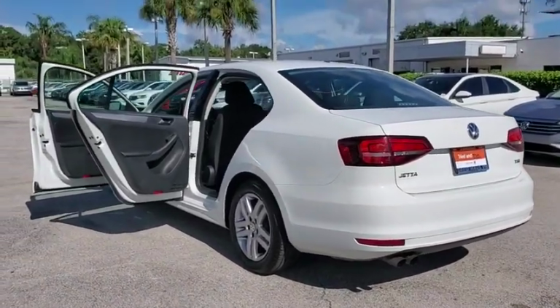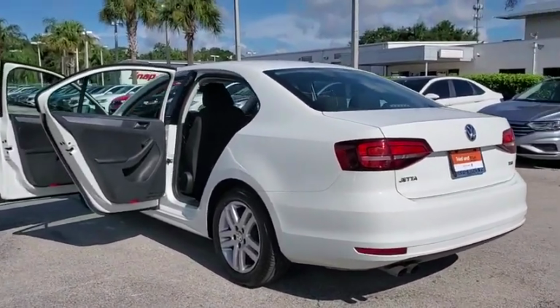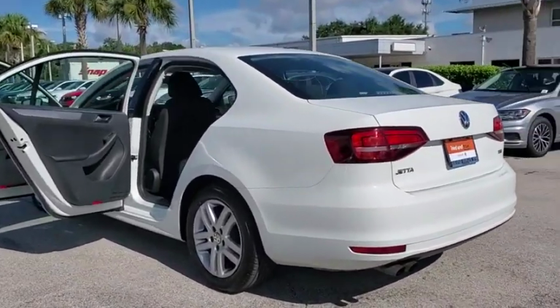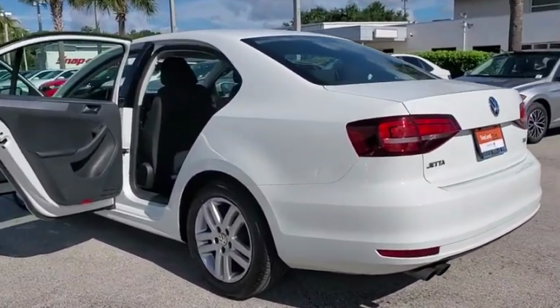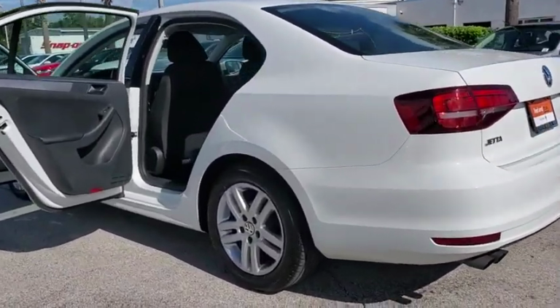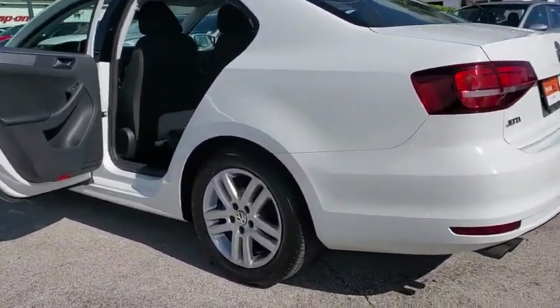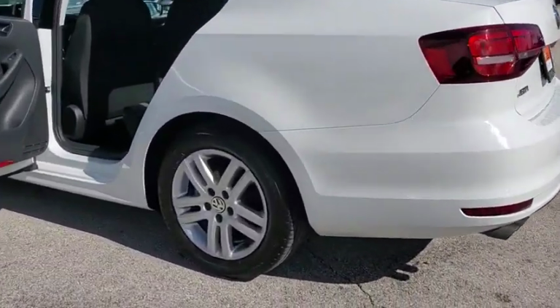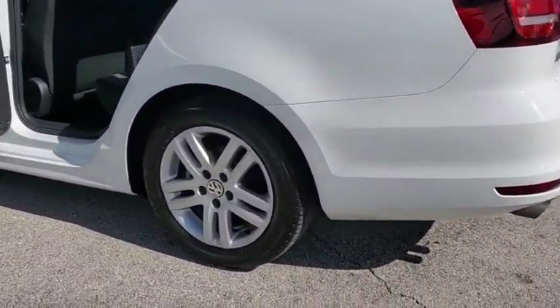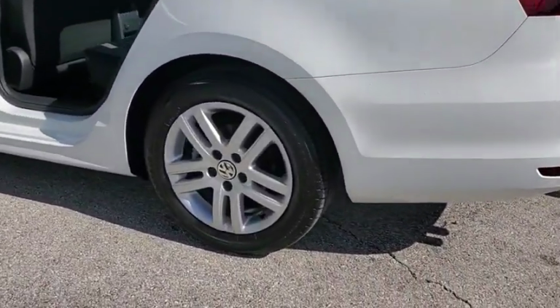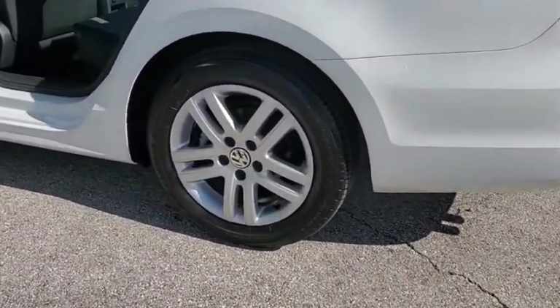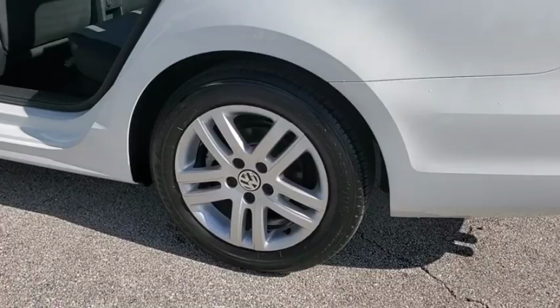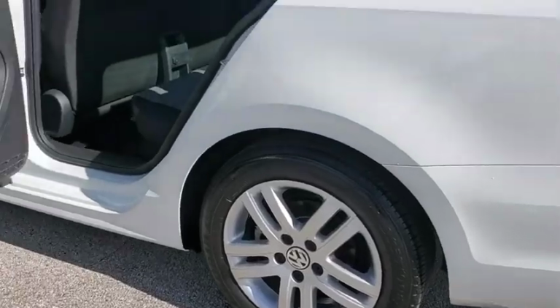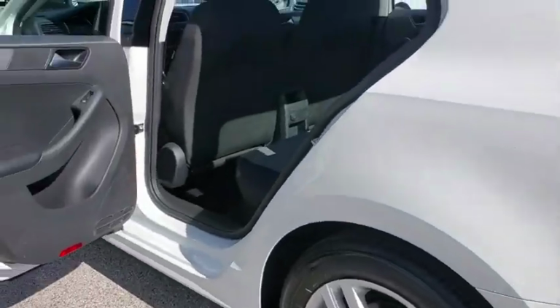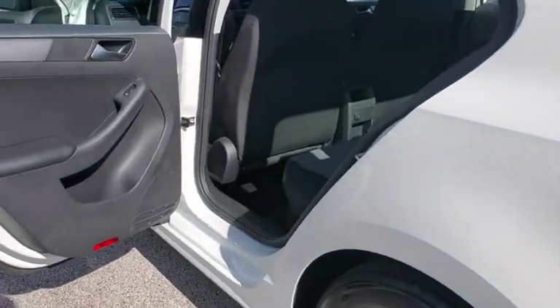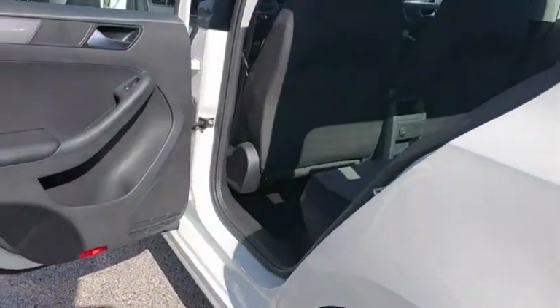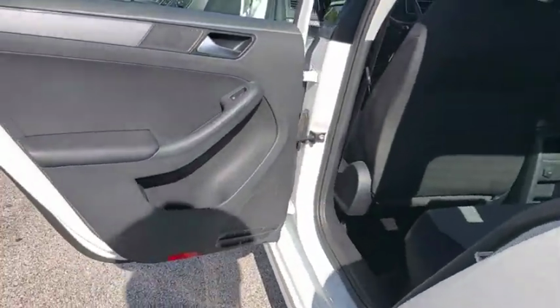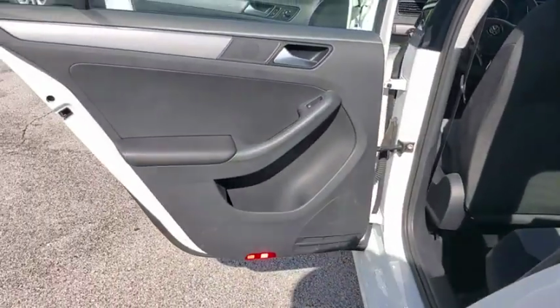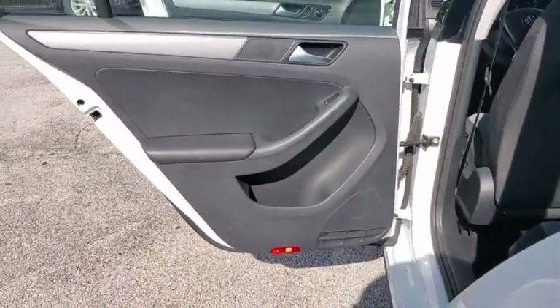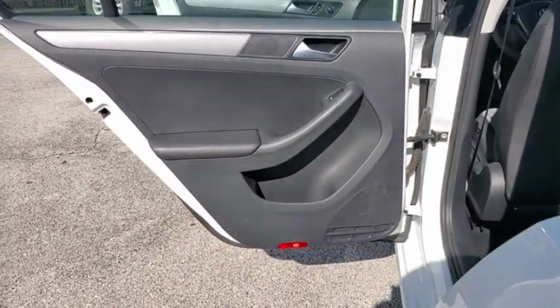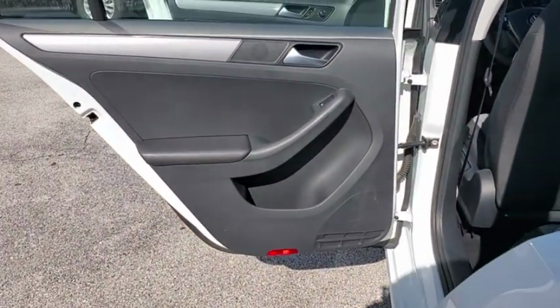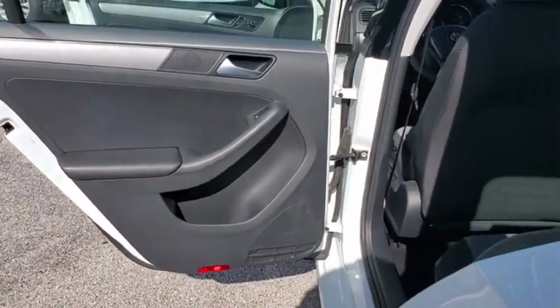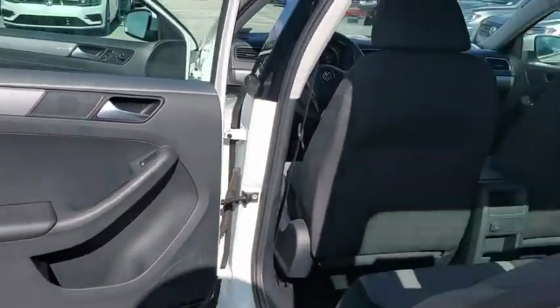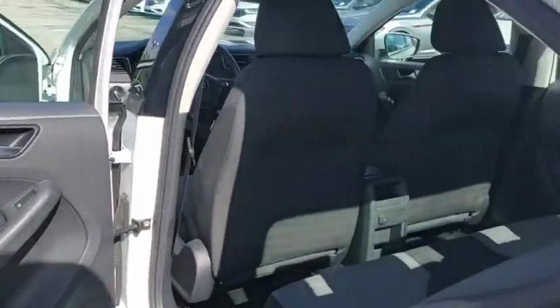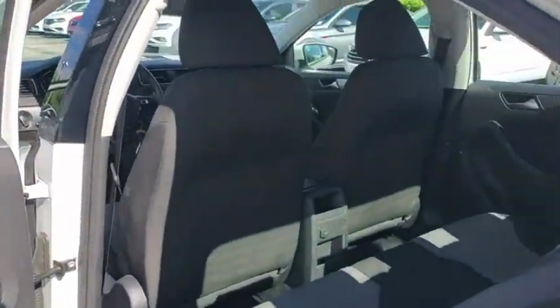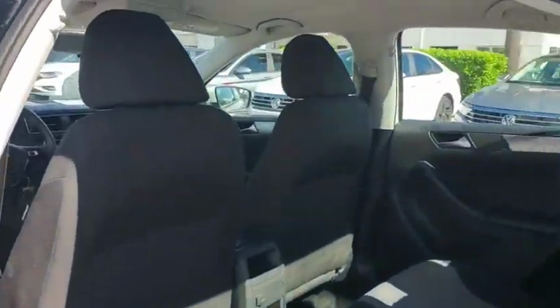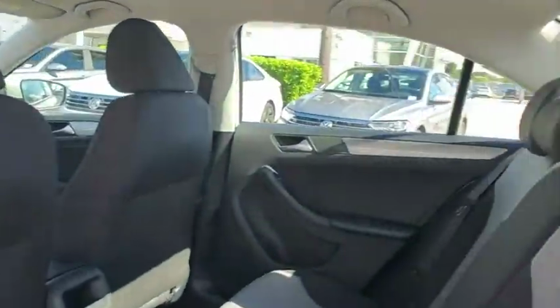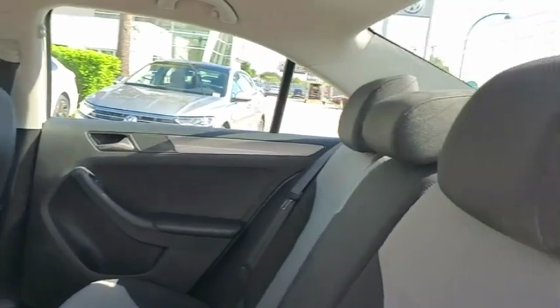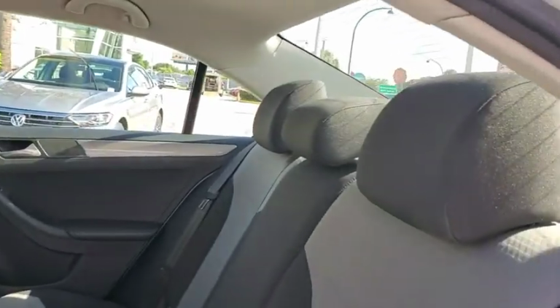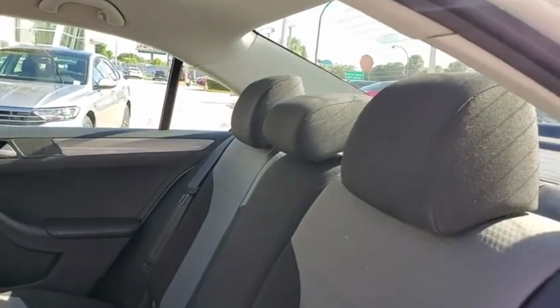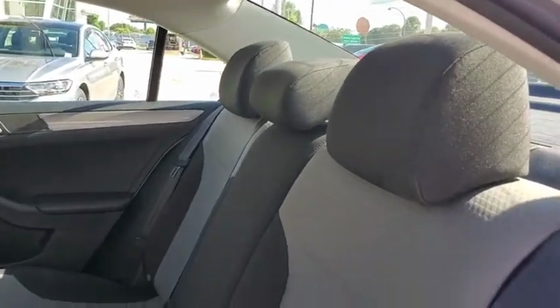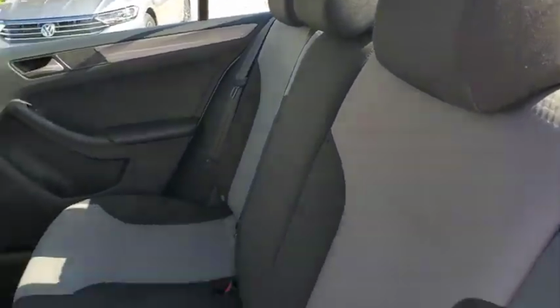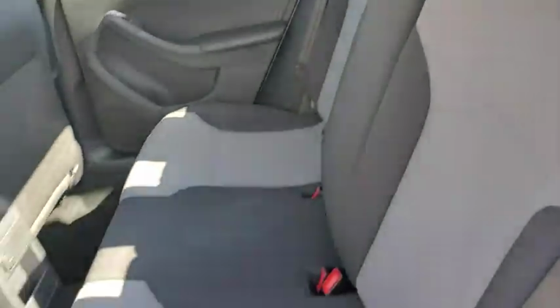Rear window defroster. CD player. Trip computer. MP3 player. Power windows. Brake assist. Panic alarm. Overhead console. Remote keyless entry. Tachometer.